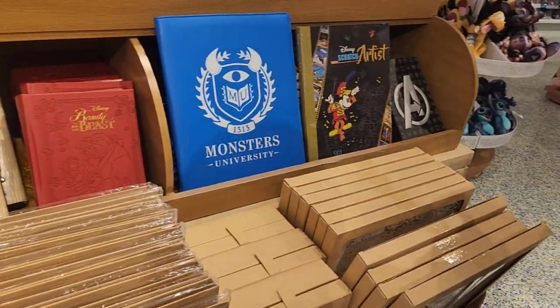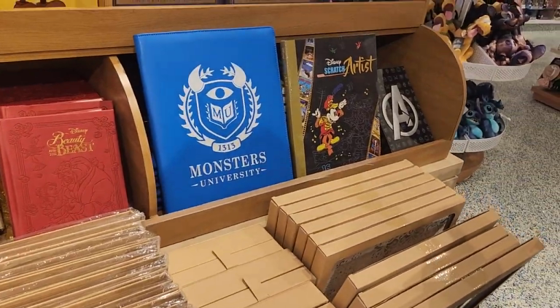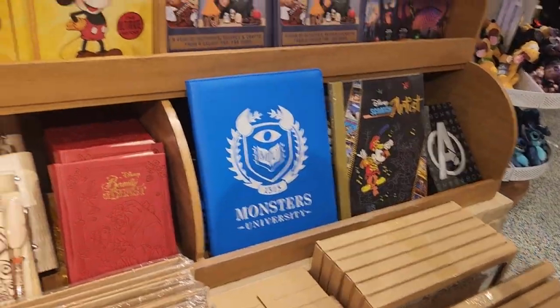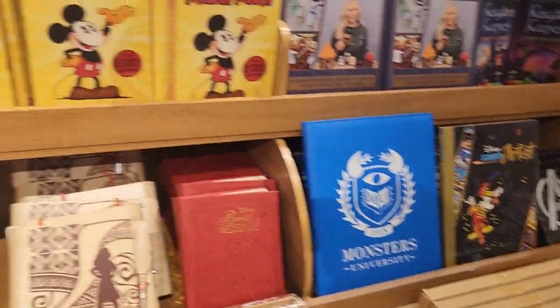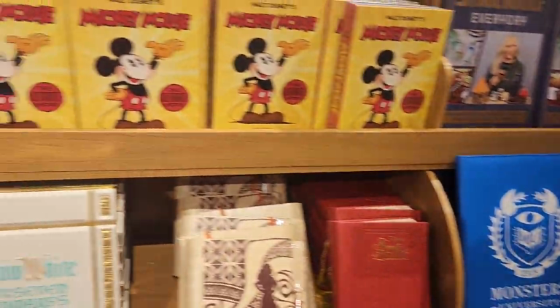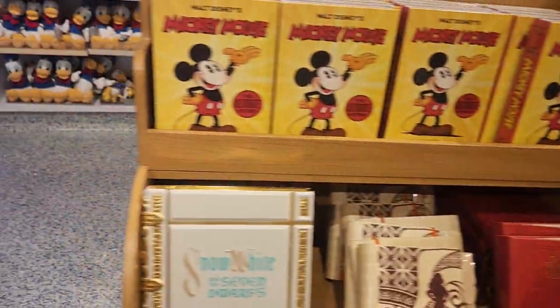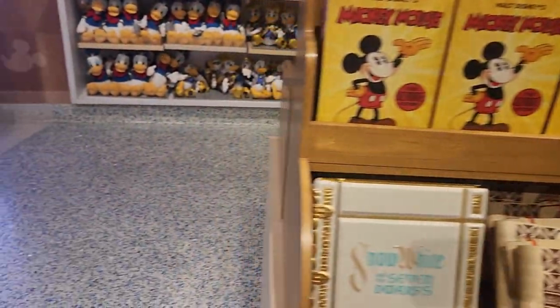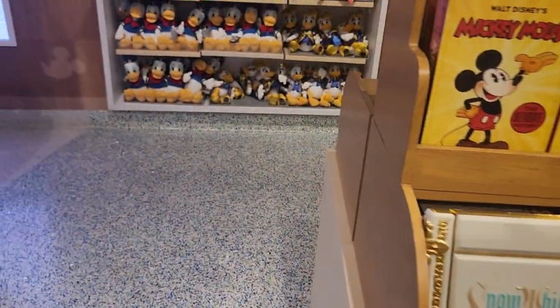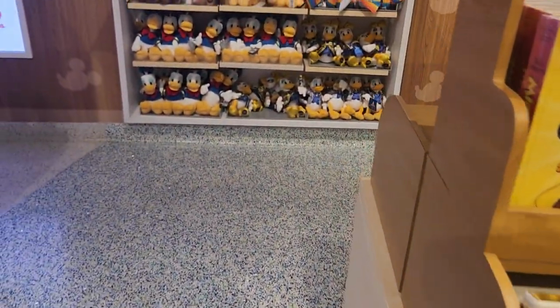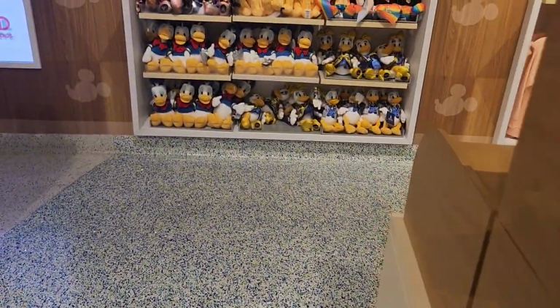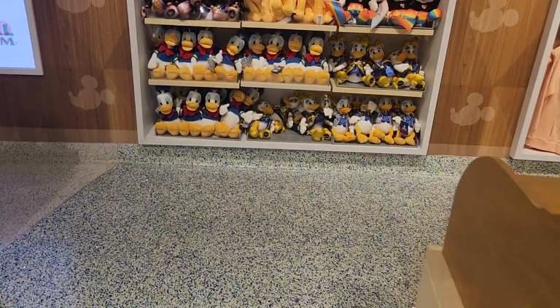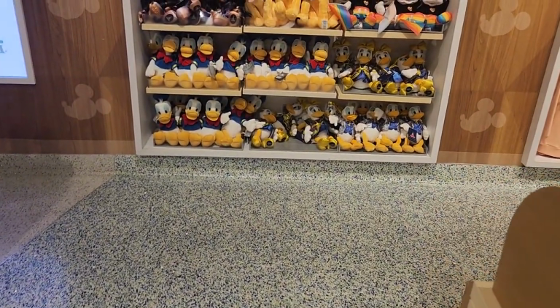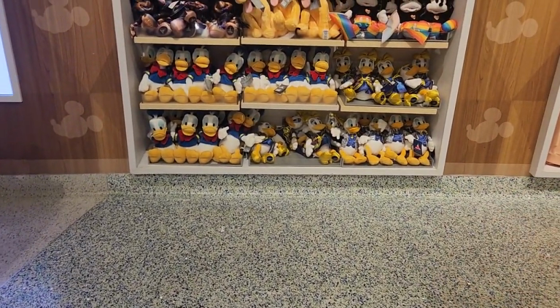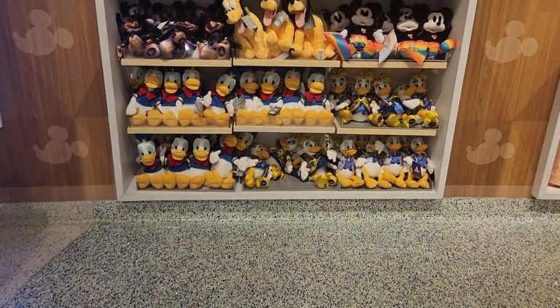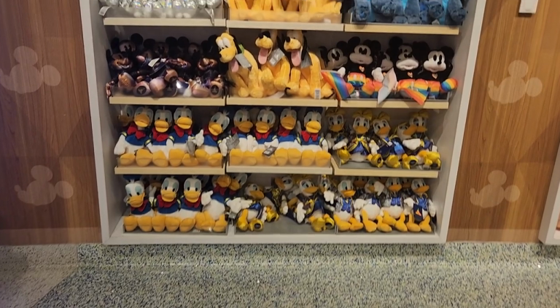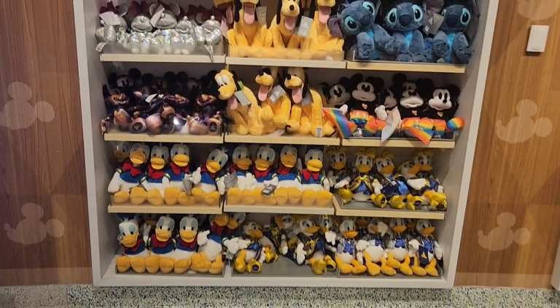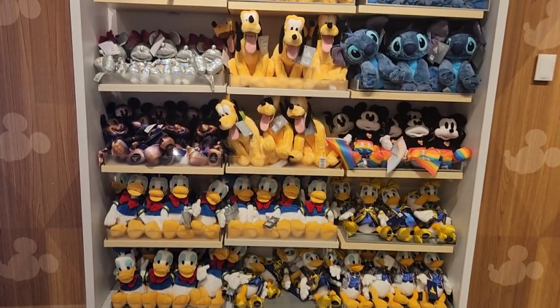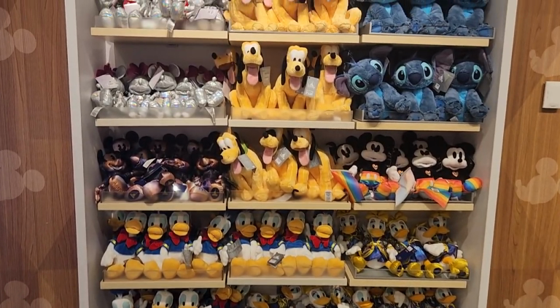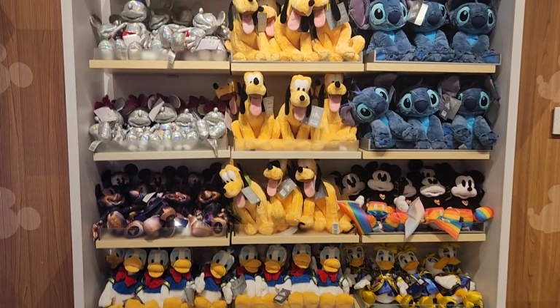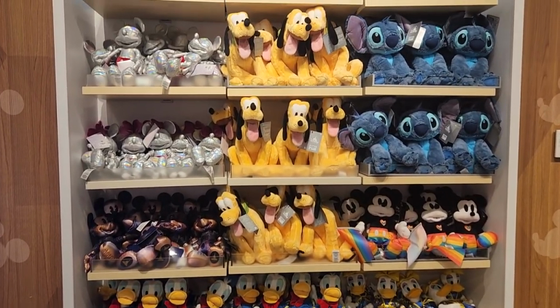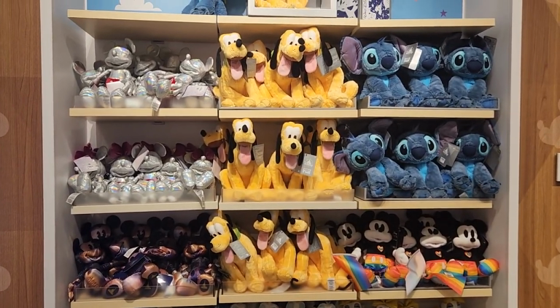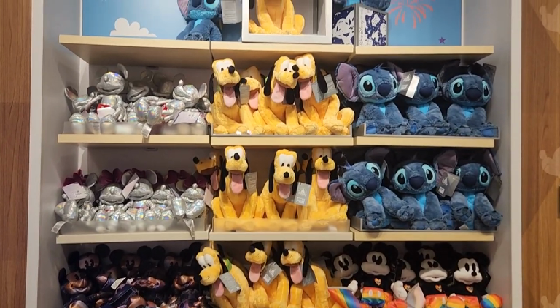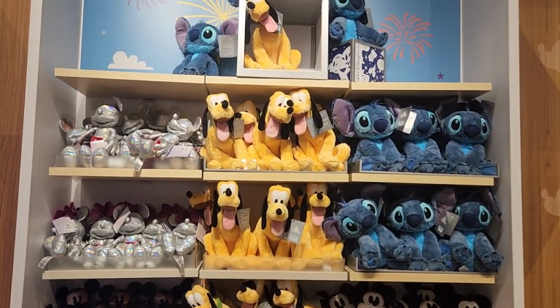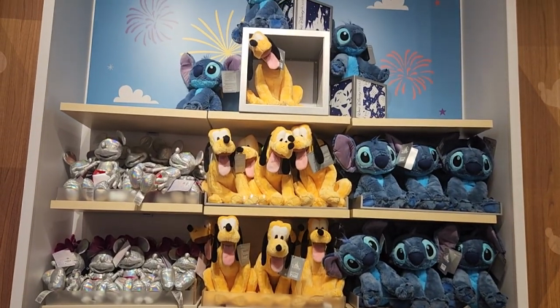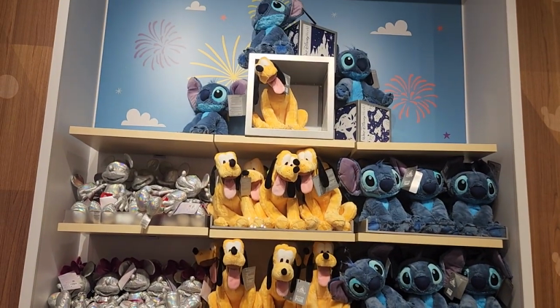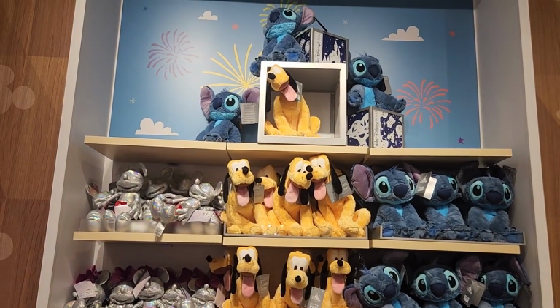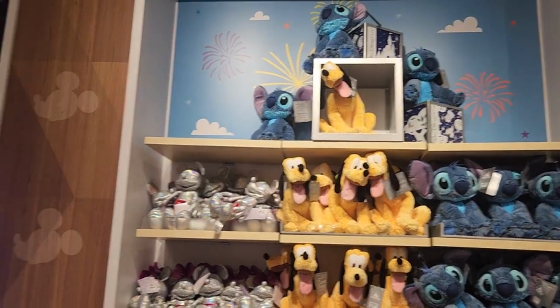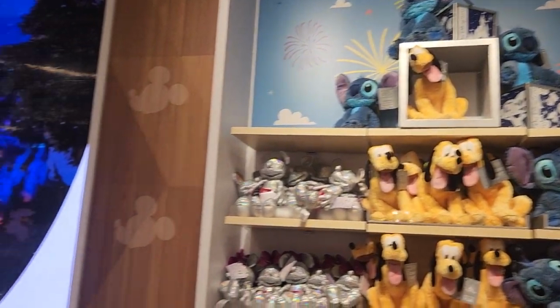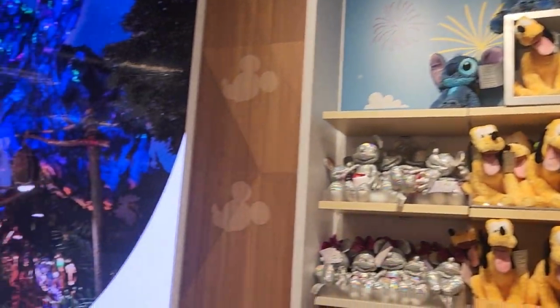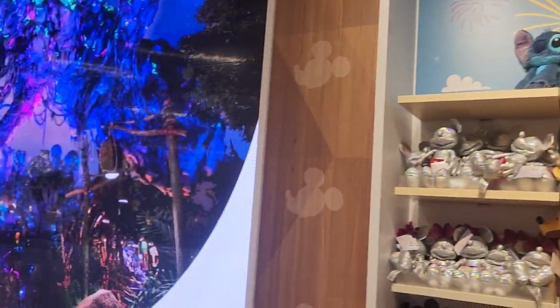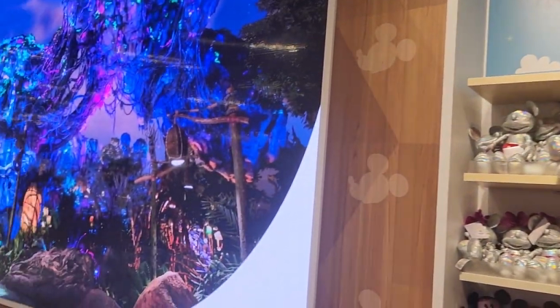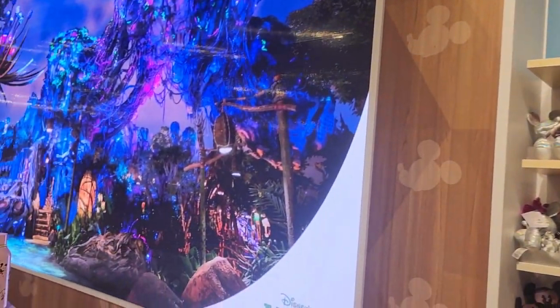Let's look at those books and these stuffies. I love the theming.